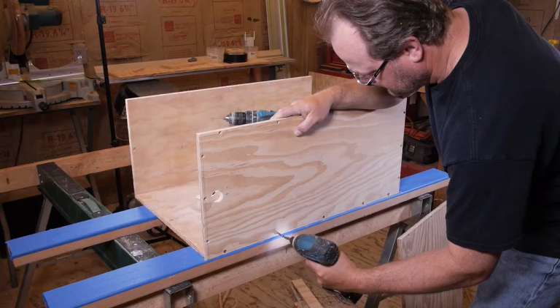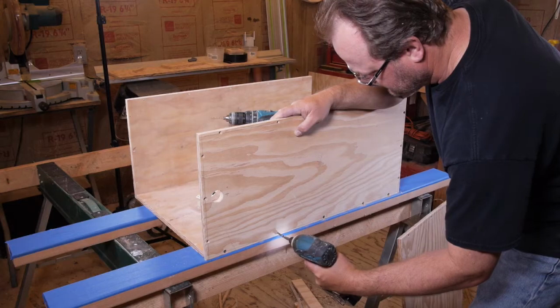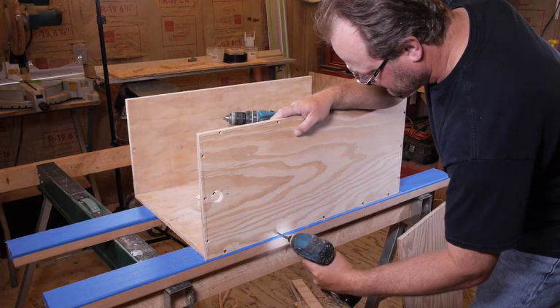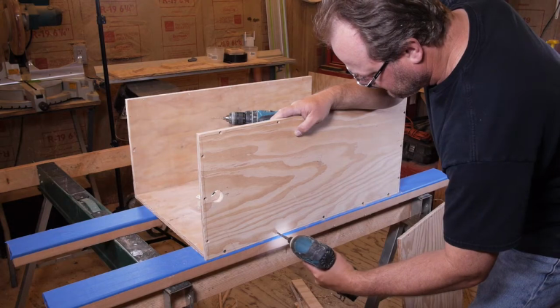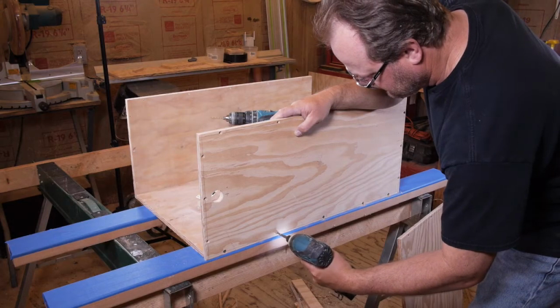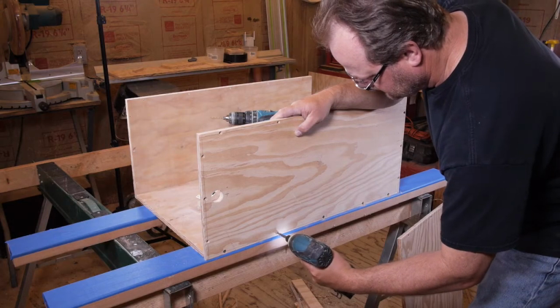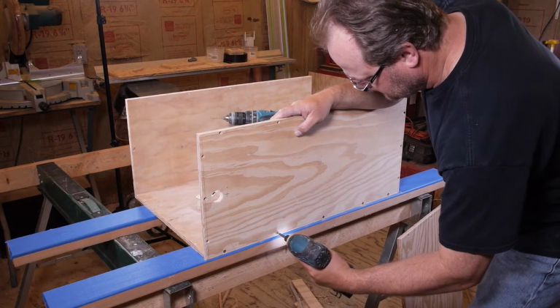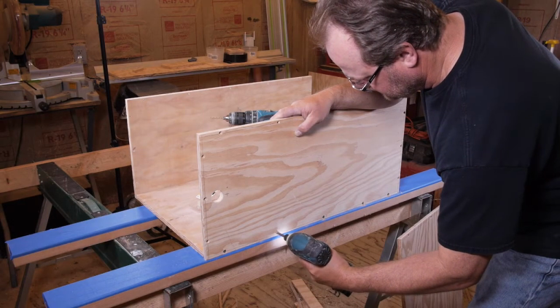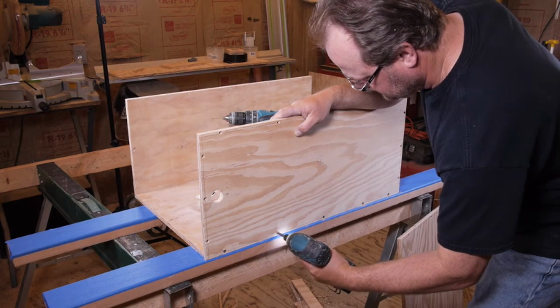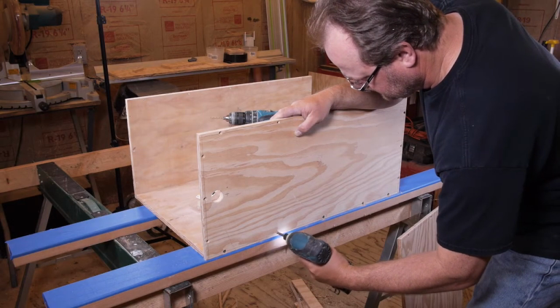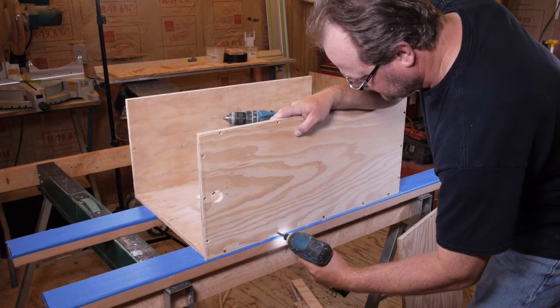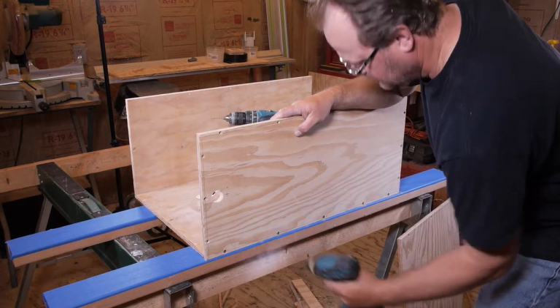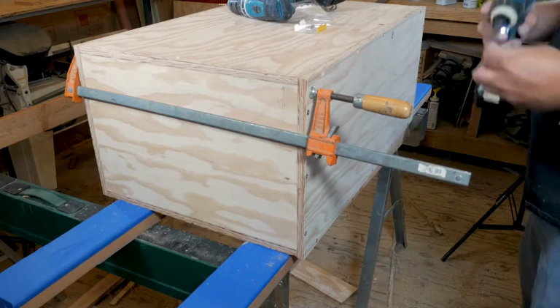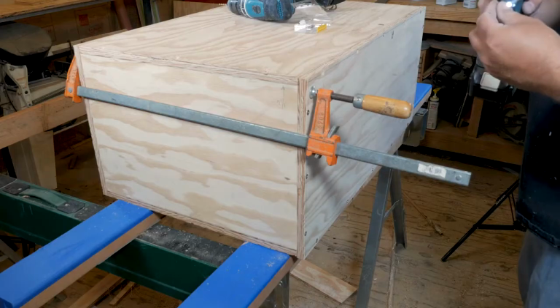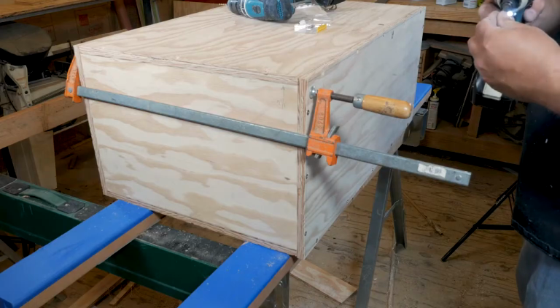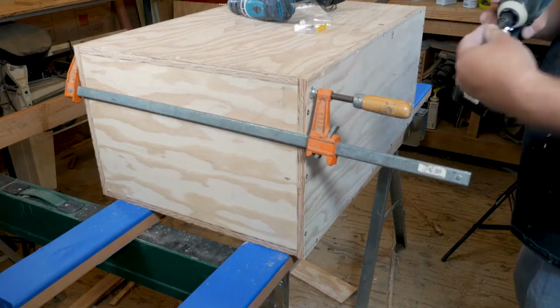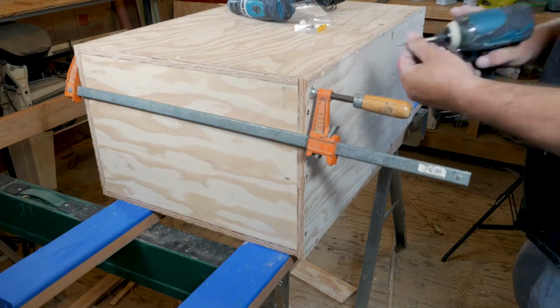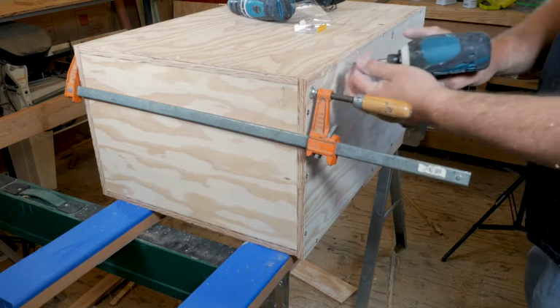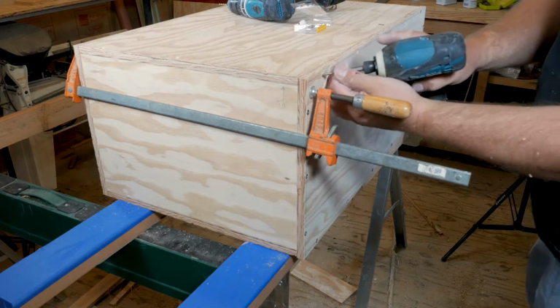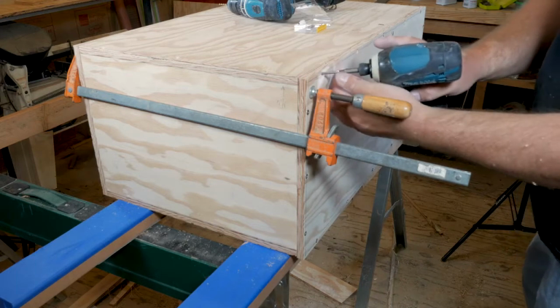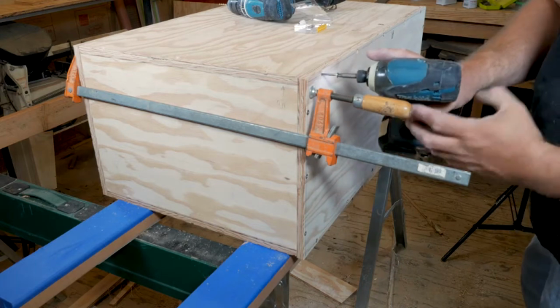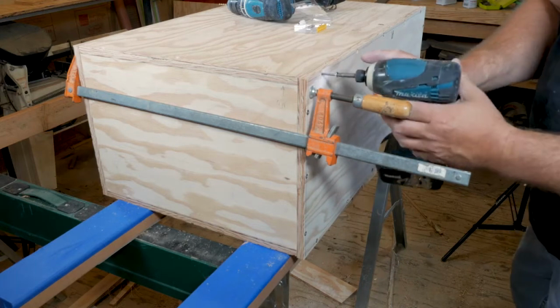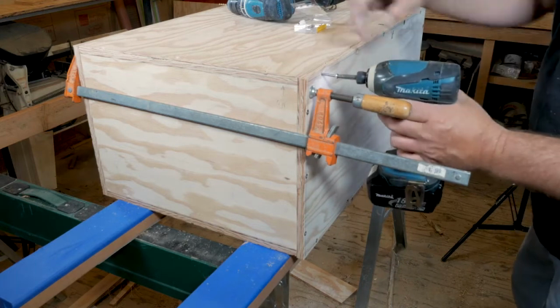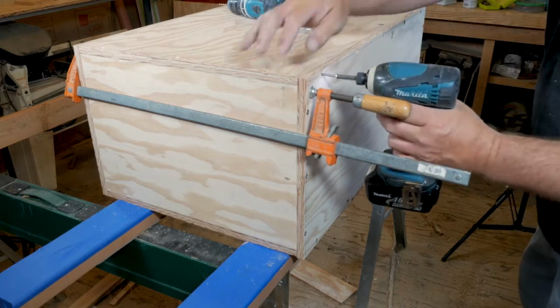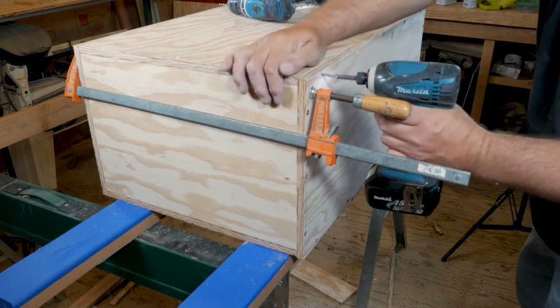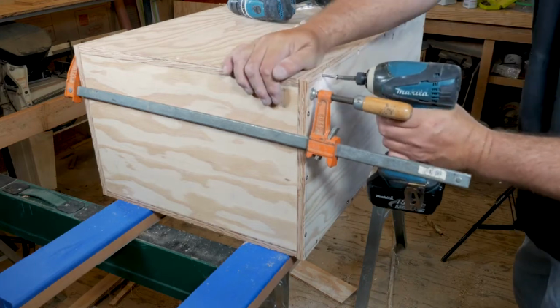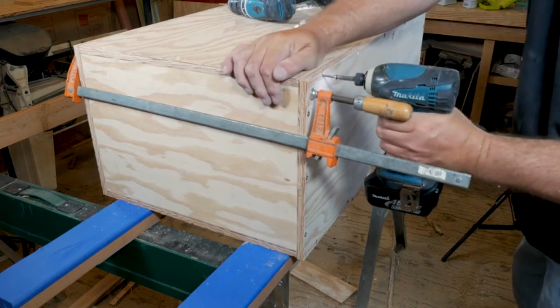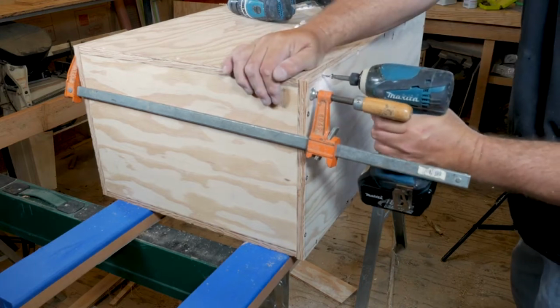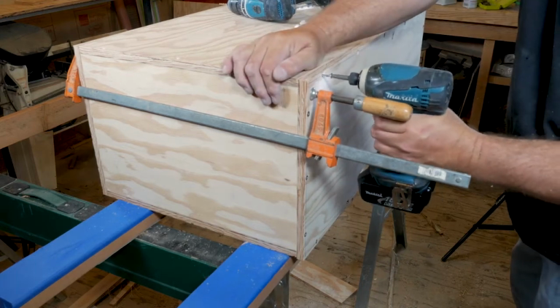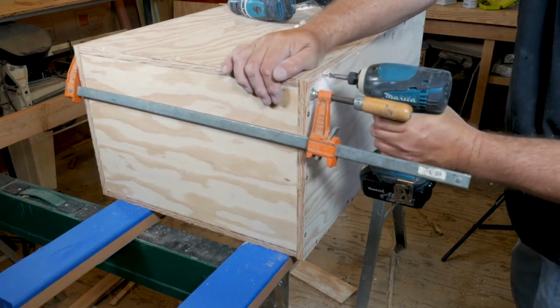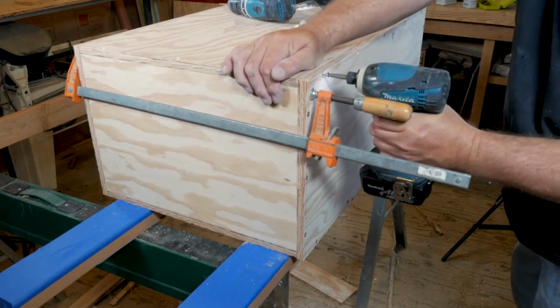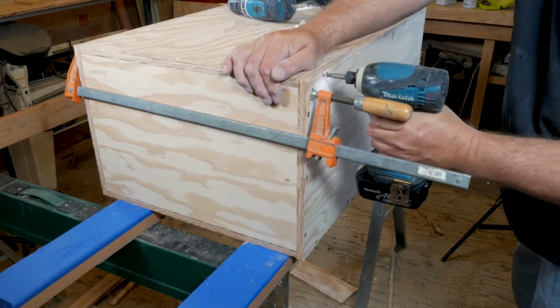Assemble the box with number six by one inch stainless steel wood screws. The advantage of the screws is that we won't have to use clamps when we go to glue the tank together.